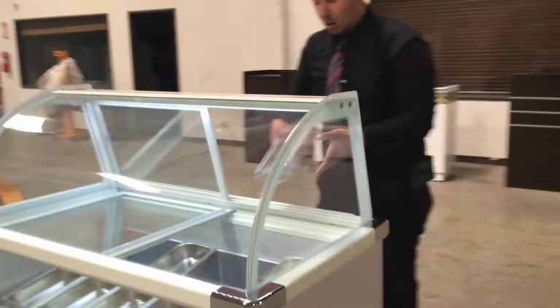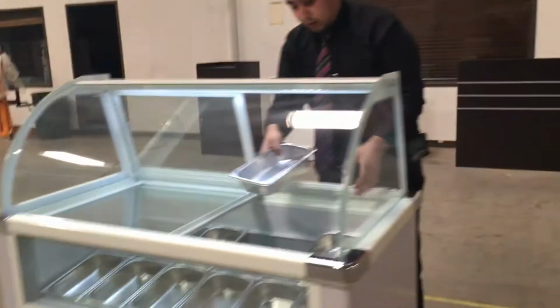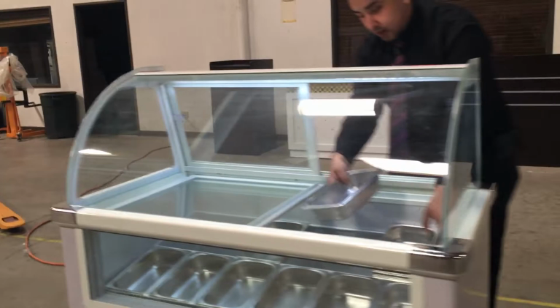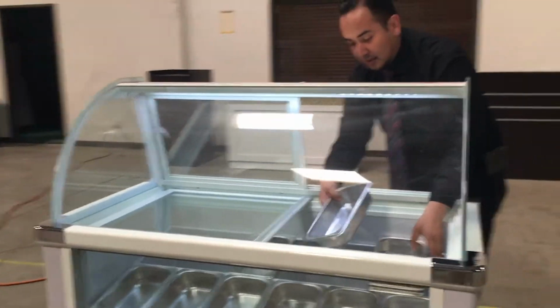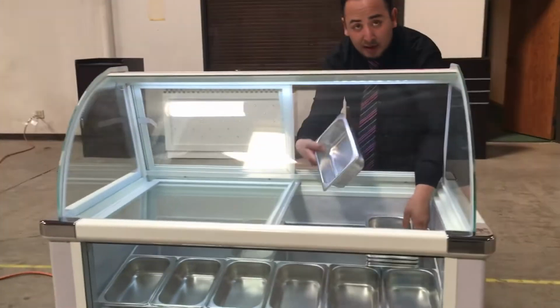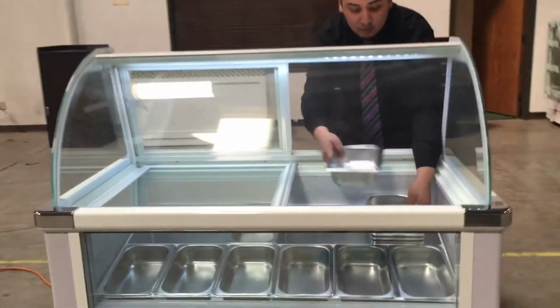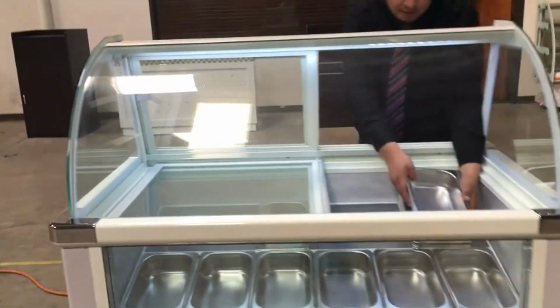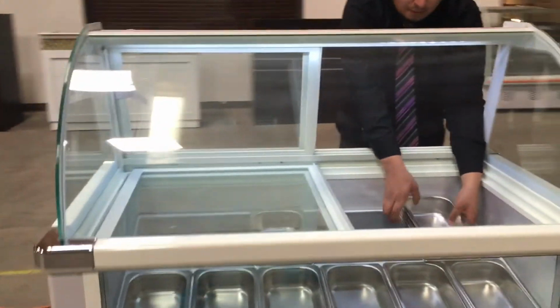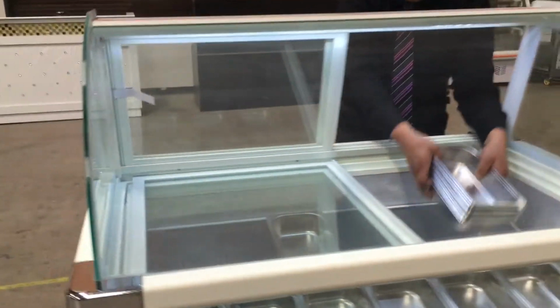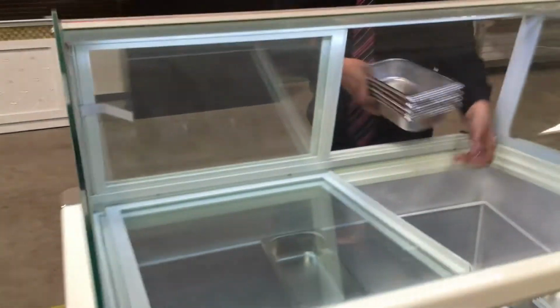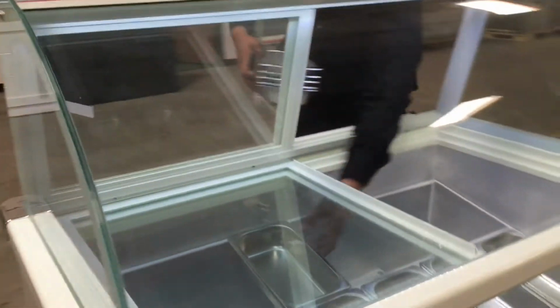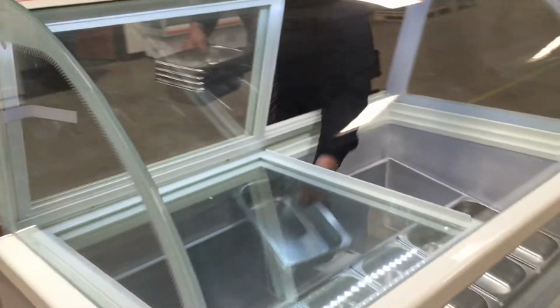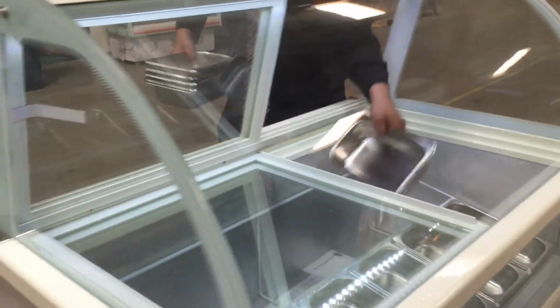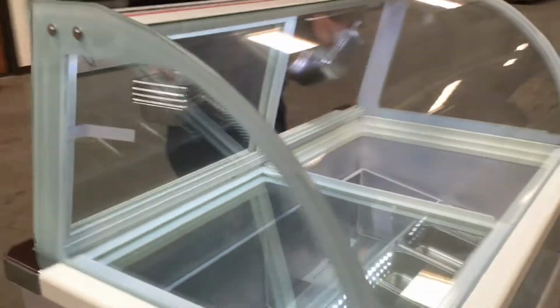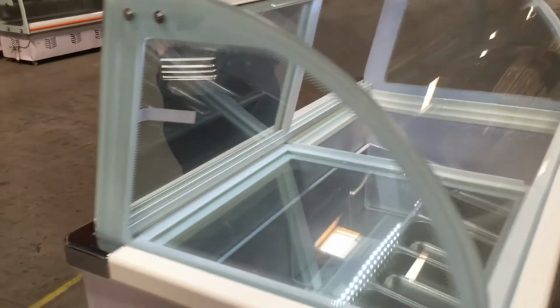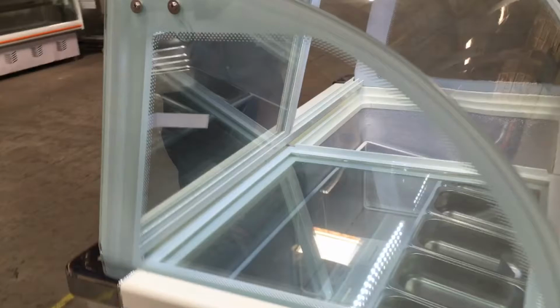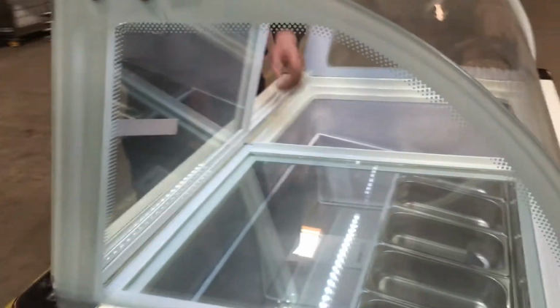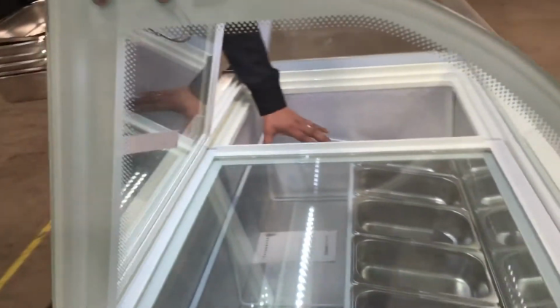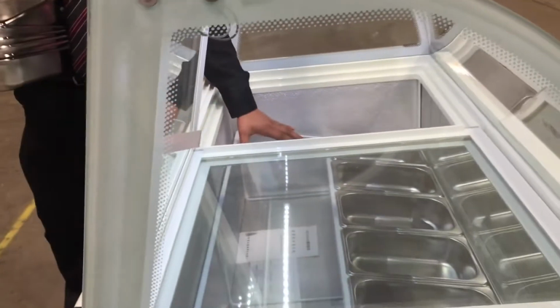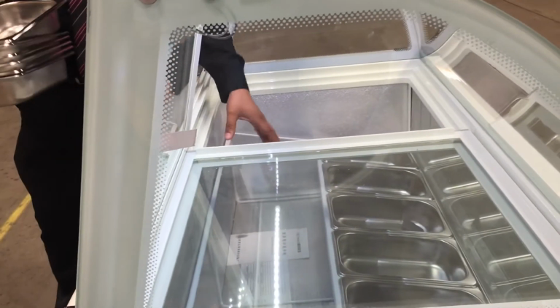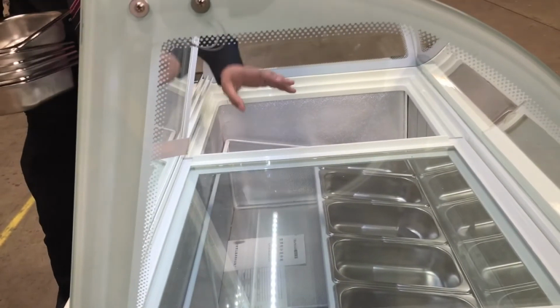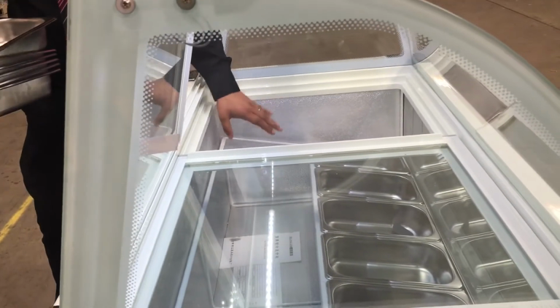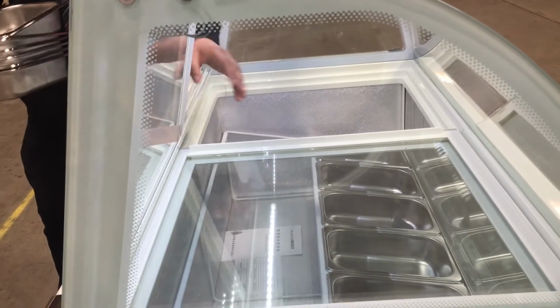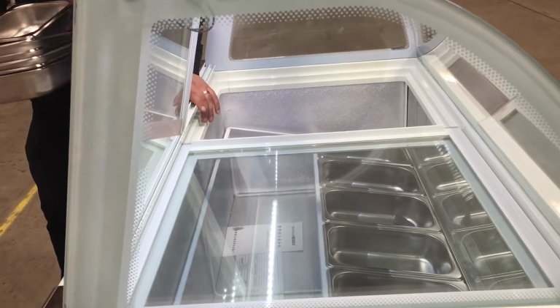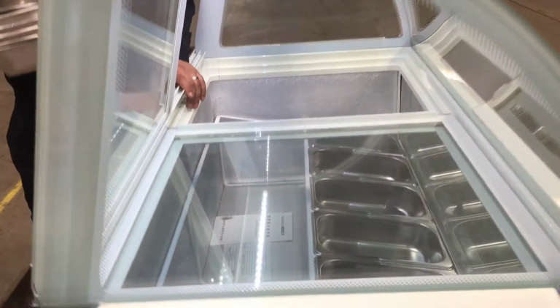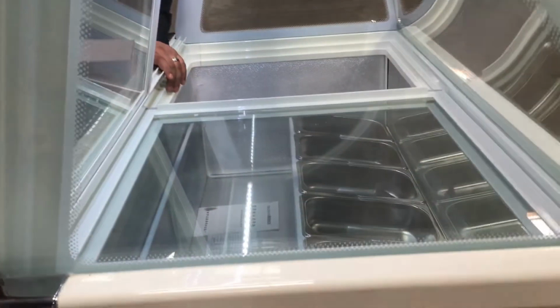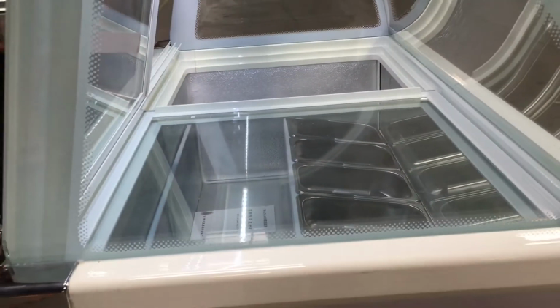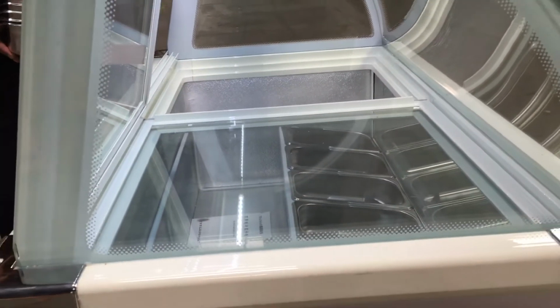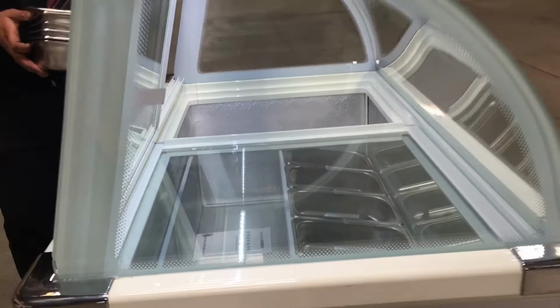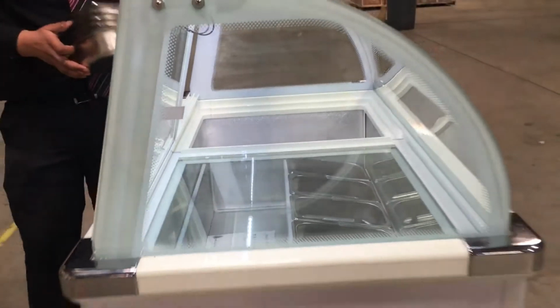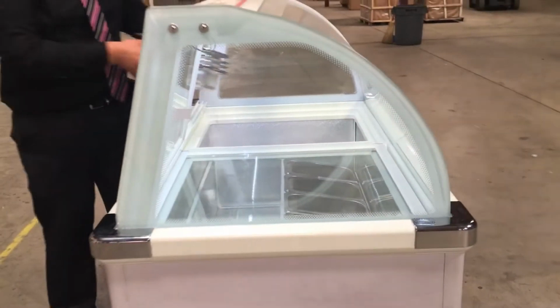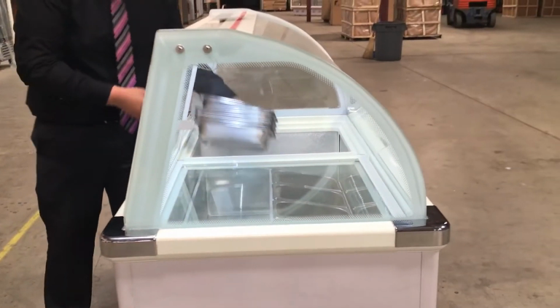Or, if you don't want to use this display, you can take the bins out and put in your own bucket of gelato. You can use it with your own bucket — either or, it's up to you.